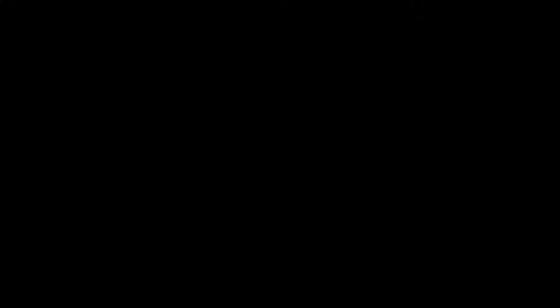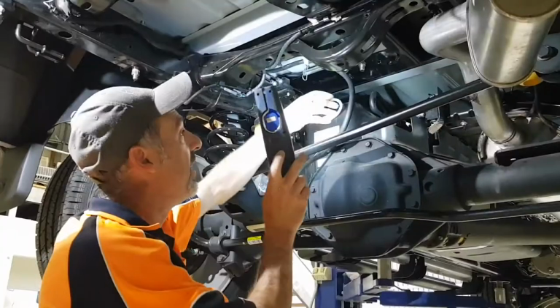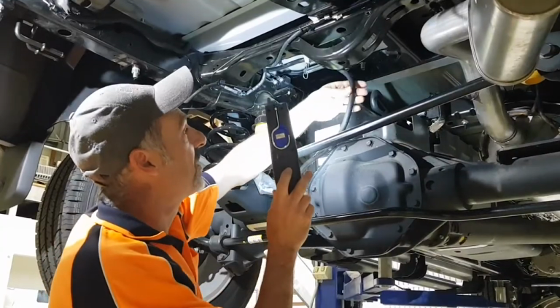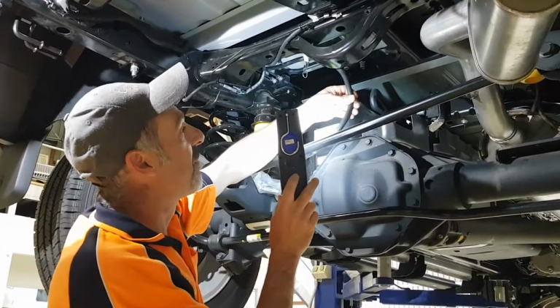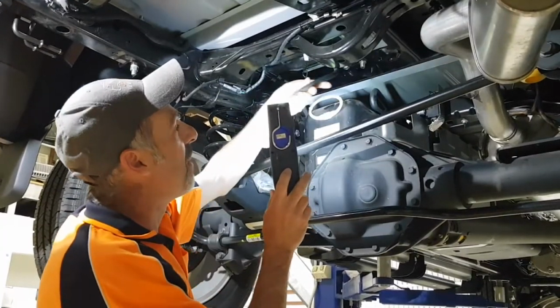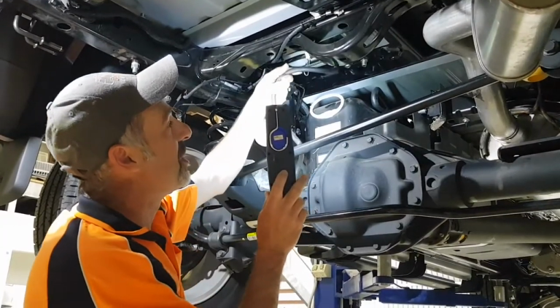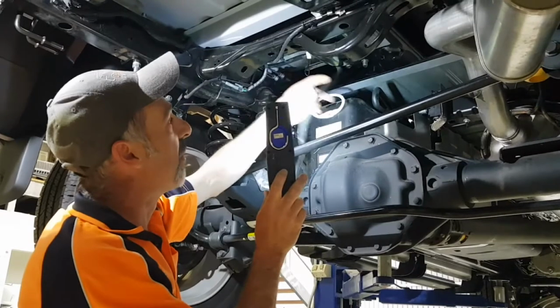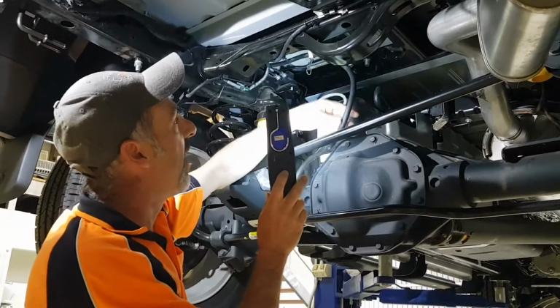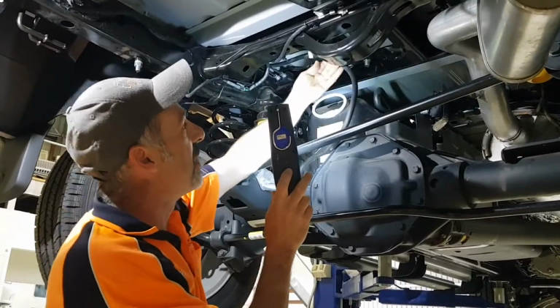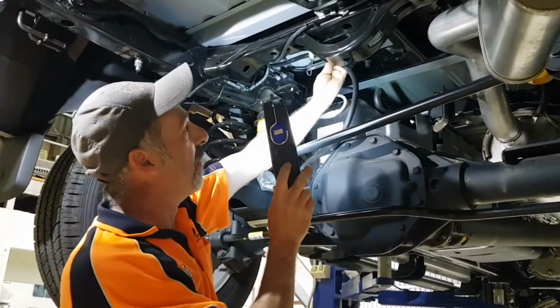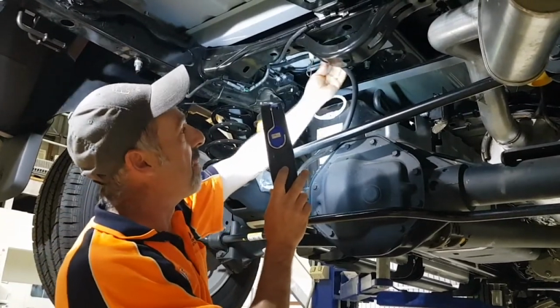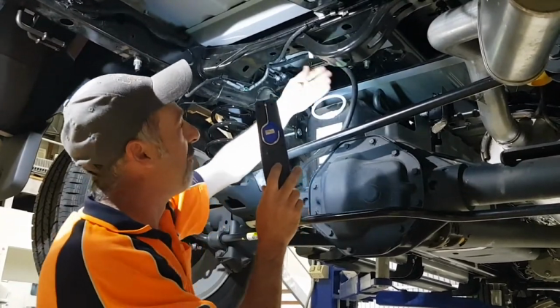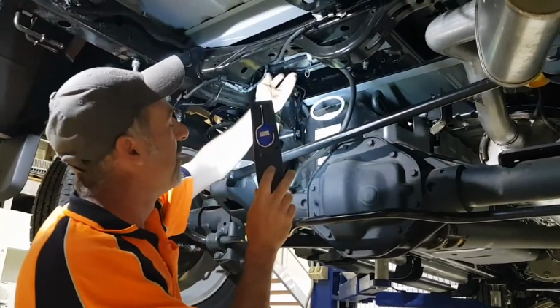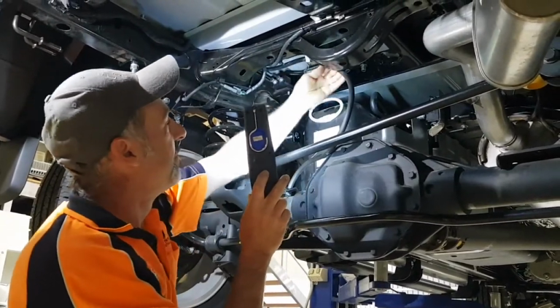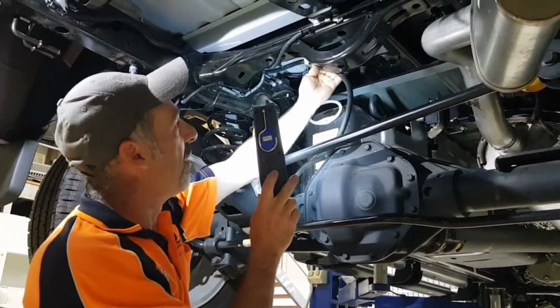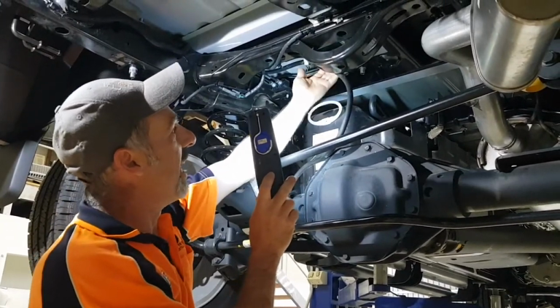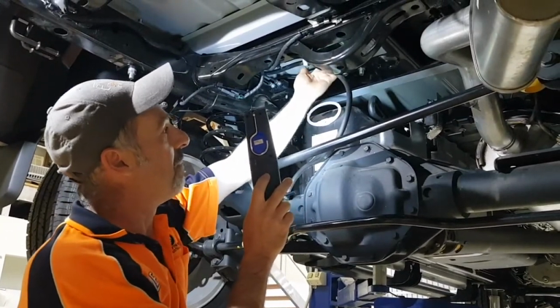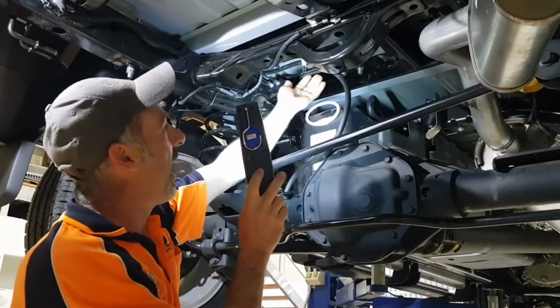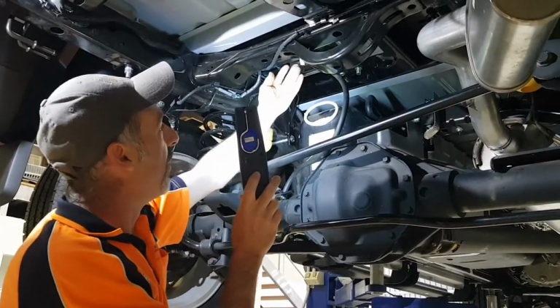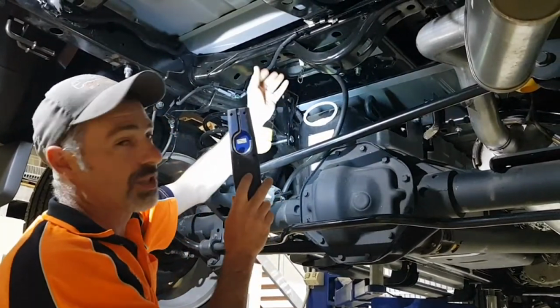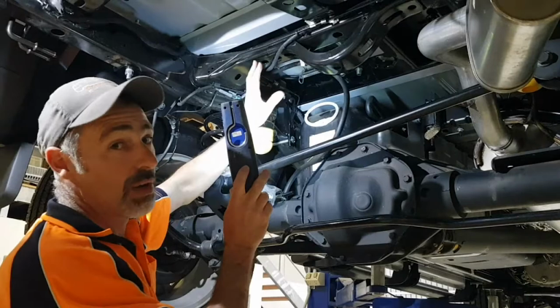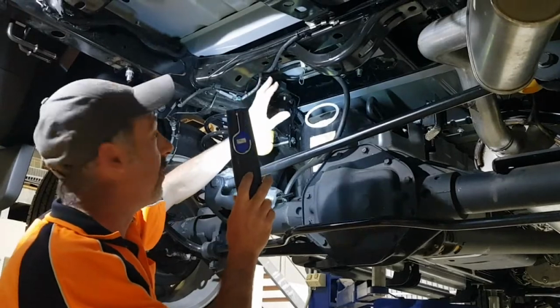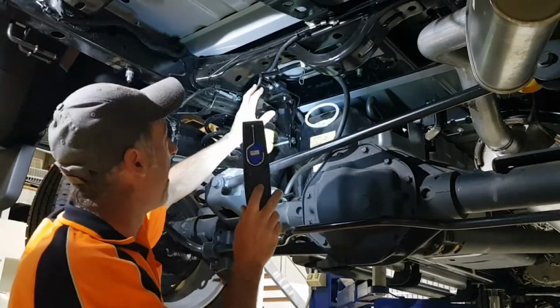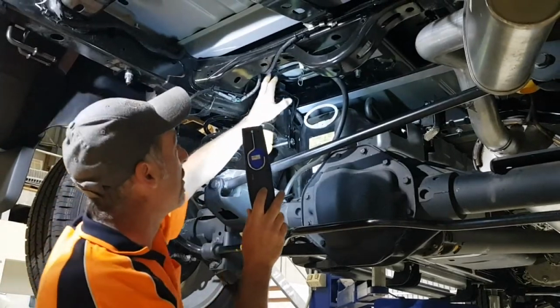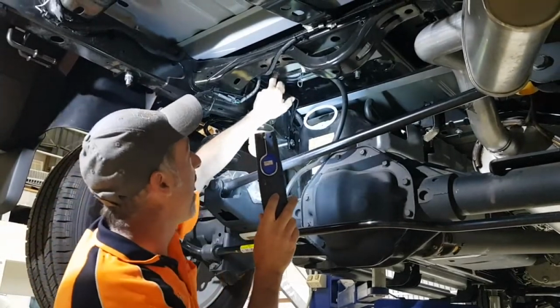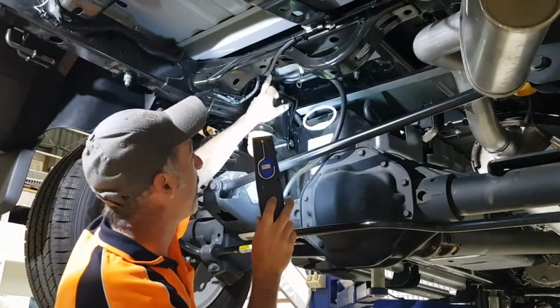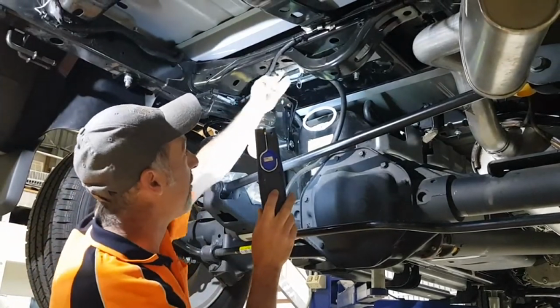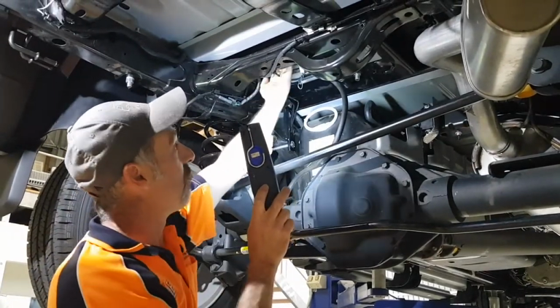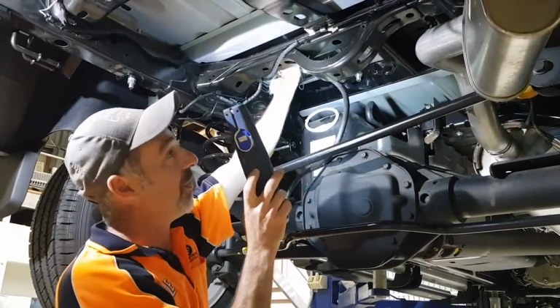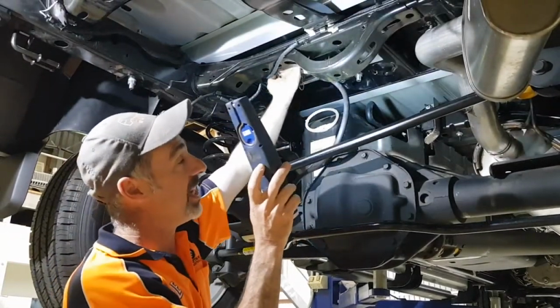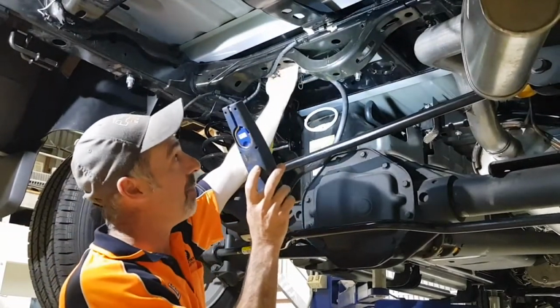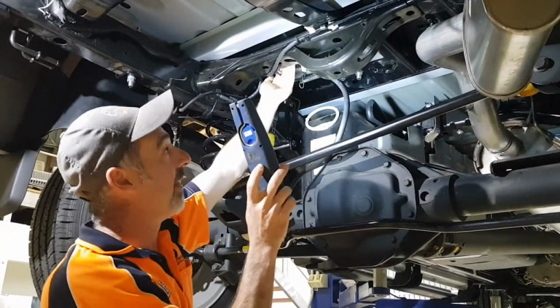You've also got to reposition the breather hose. We just pulled the clips off, dealt with it, and clipped it back on — just to reroute the breather hose around the front of that rail that's hidden in the back there.